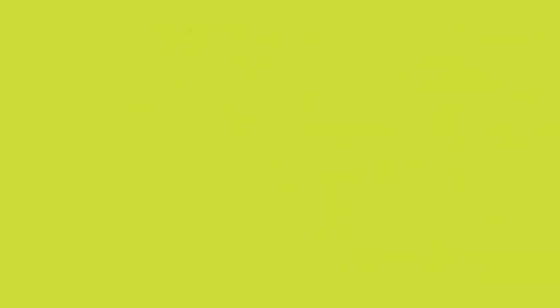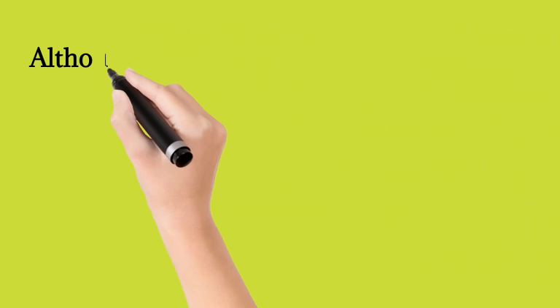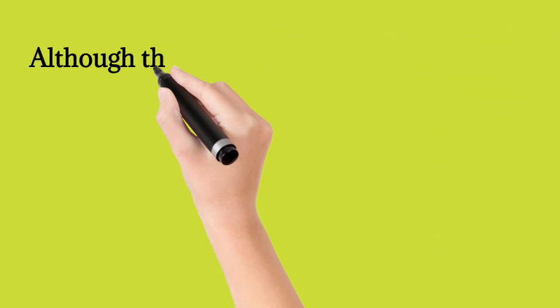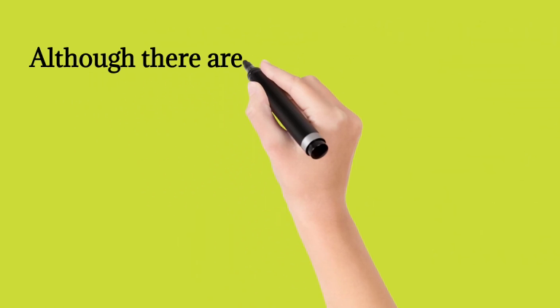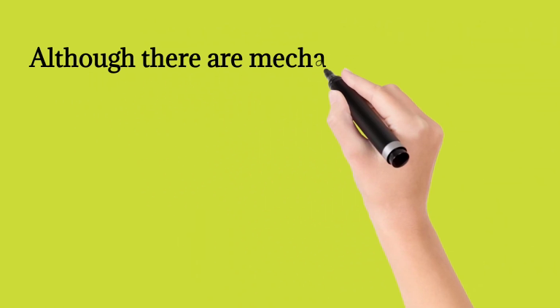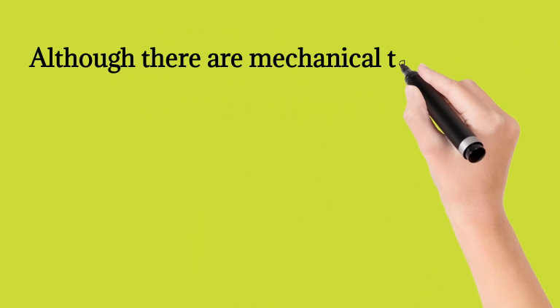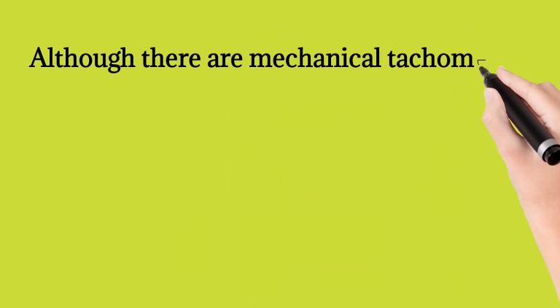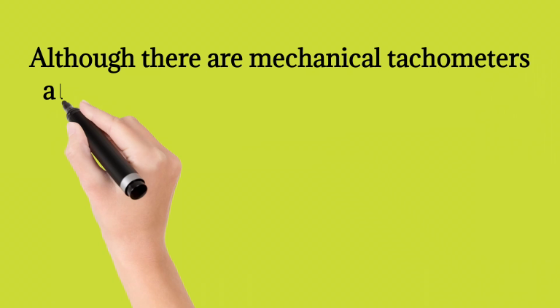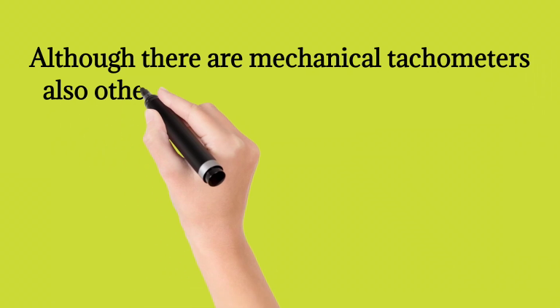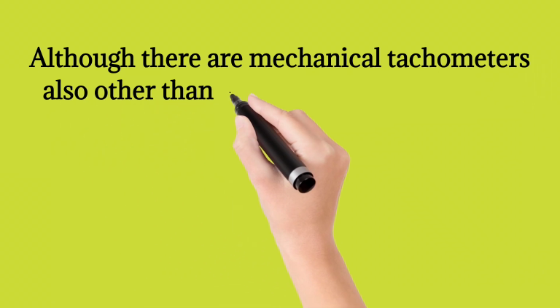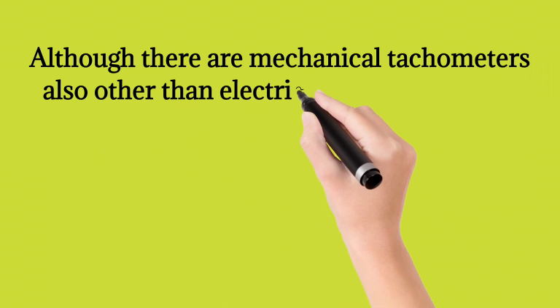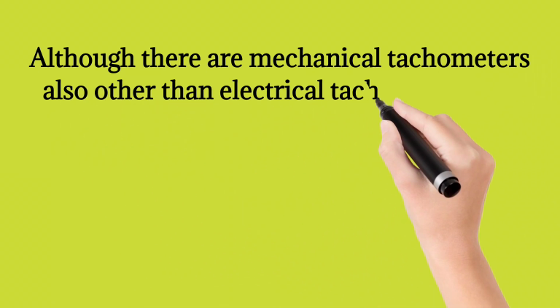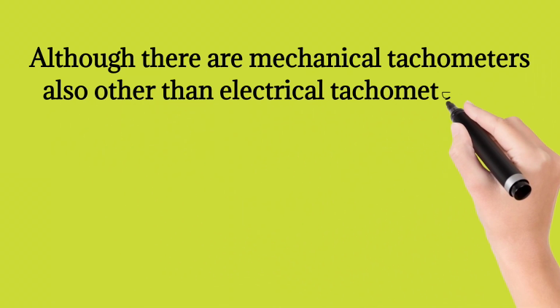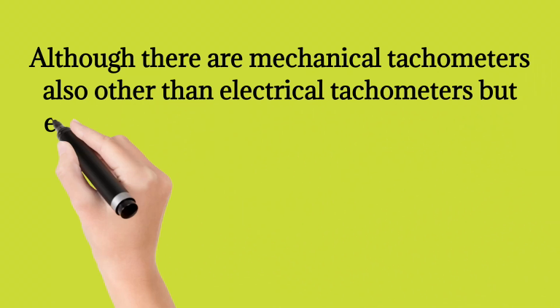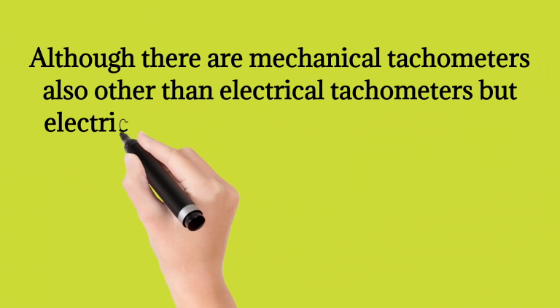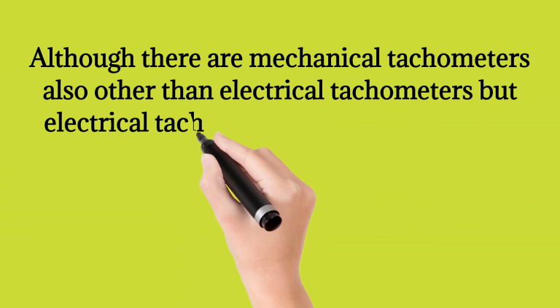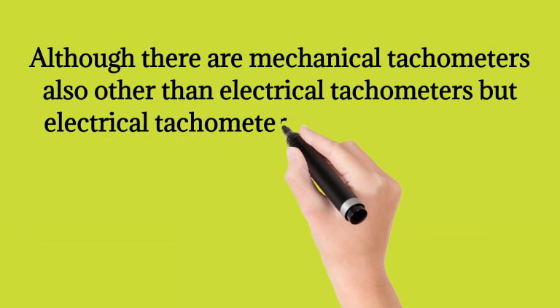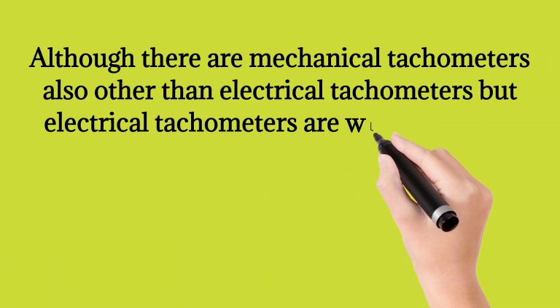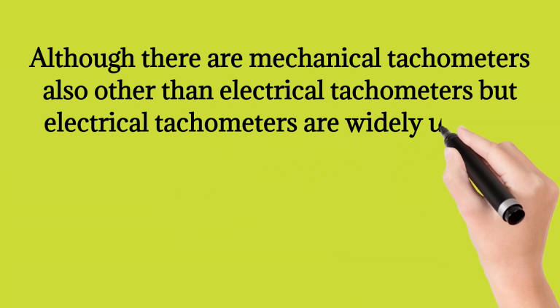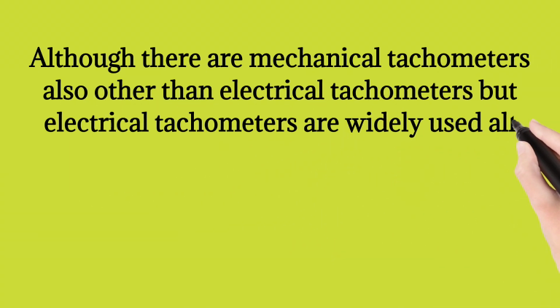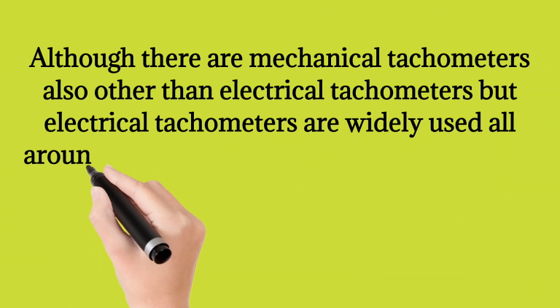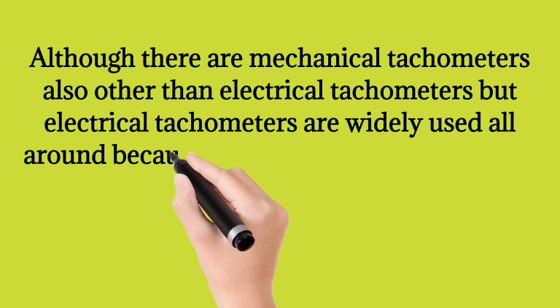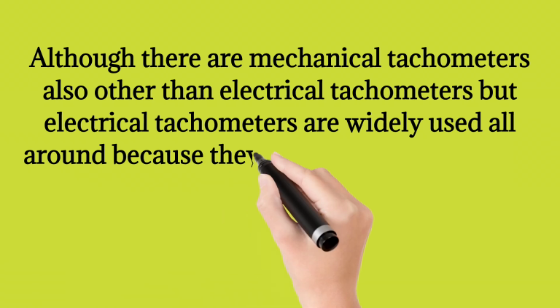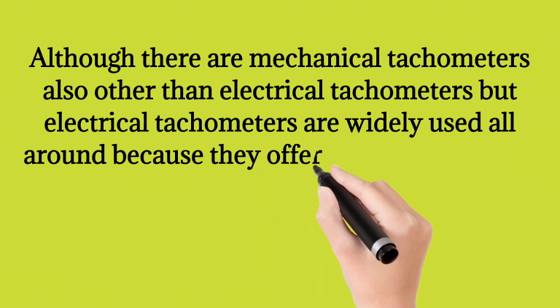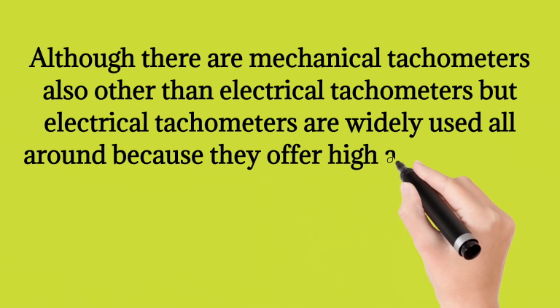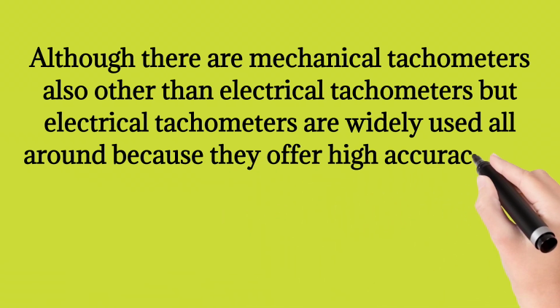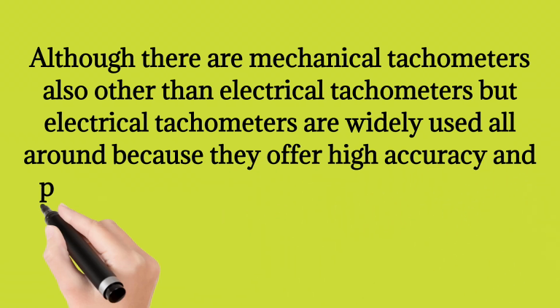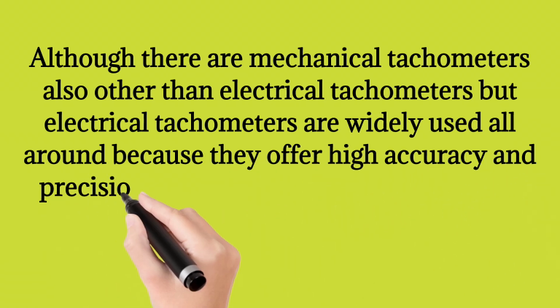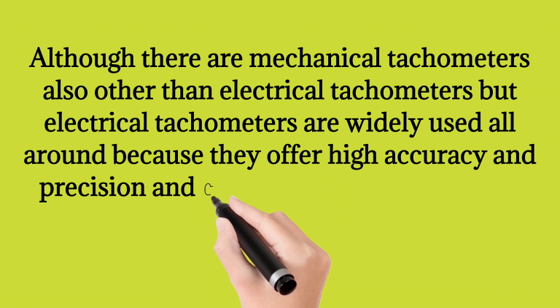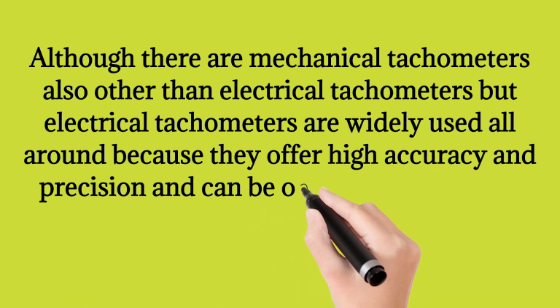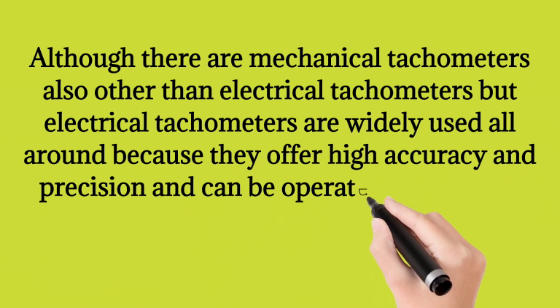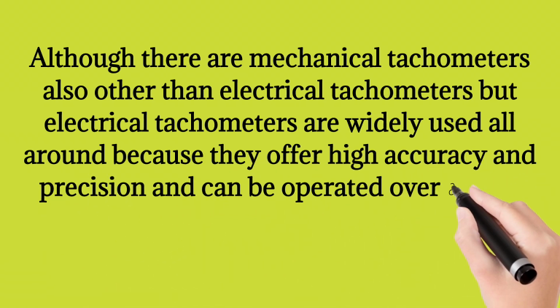Although there are mechanical tachometers also, other than electrical tachometers, electrical tachometers are widely used all around because they offer high accuracy and precision and can be operated over a wide range.